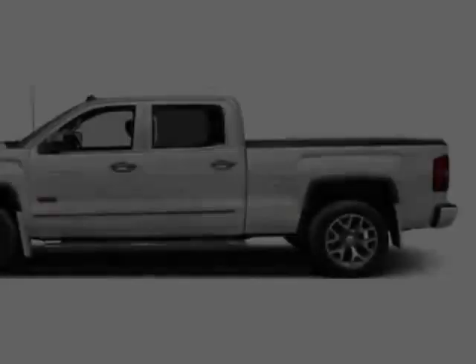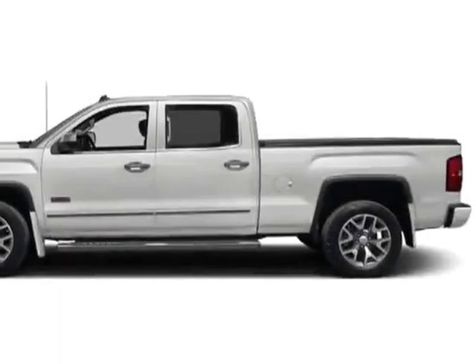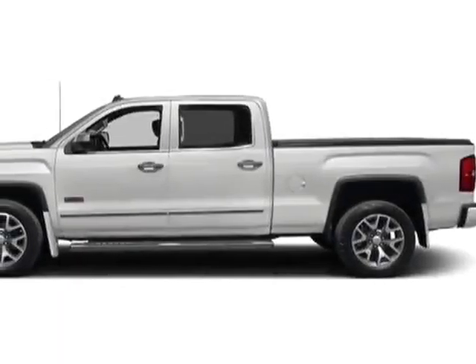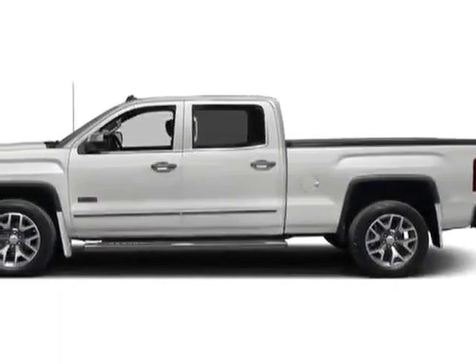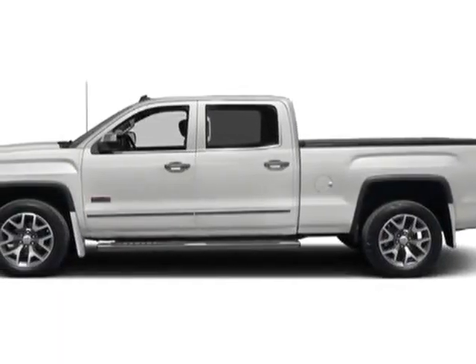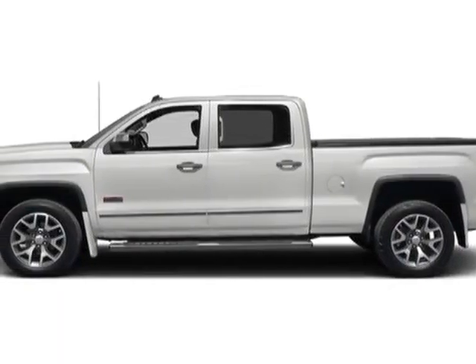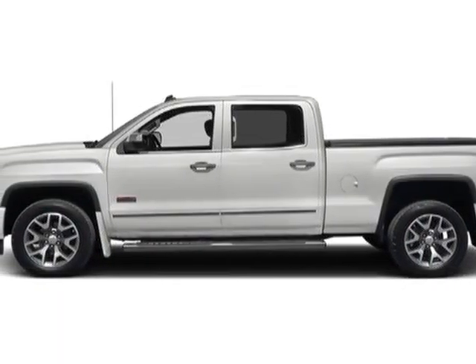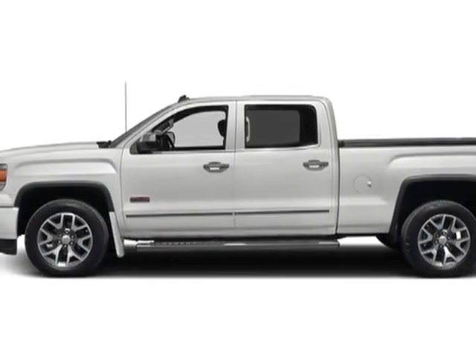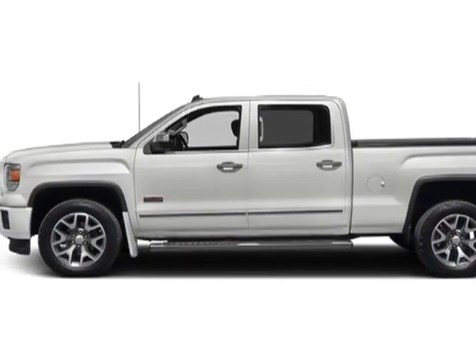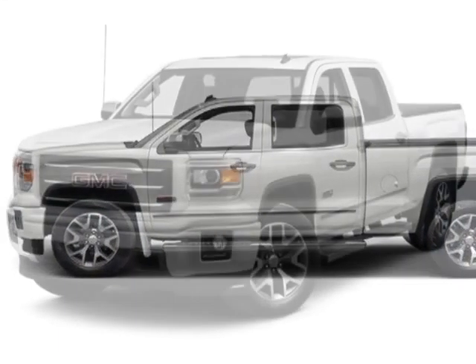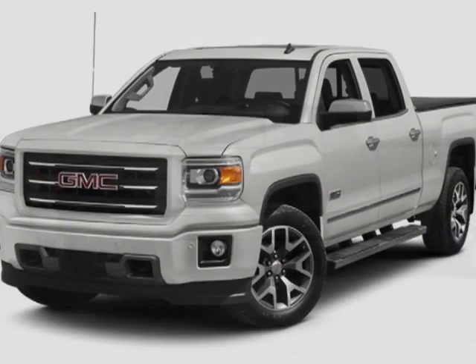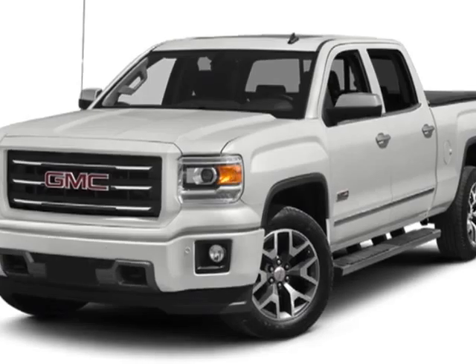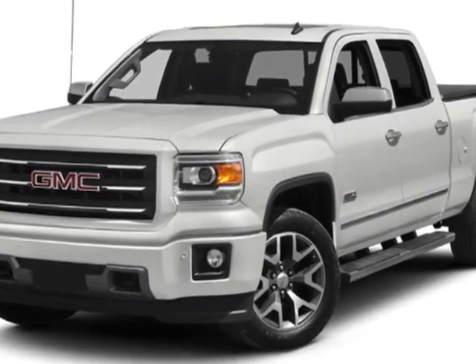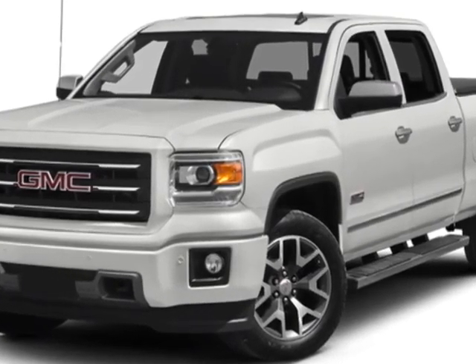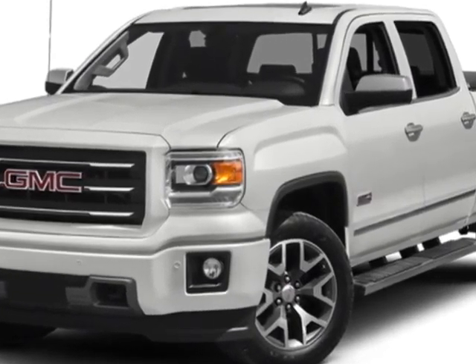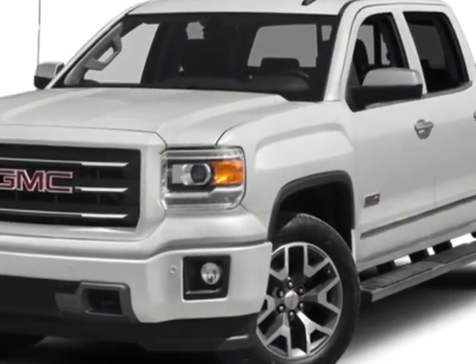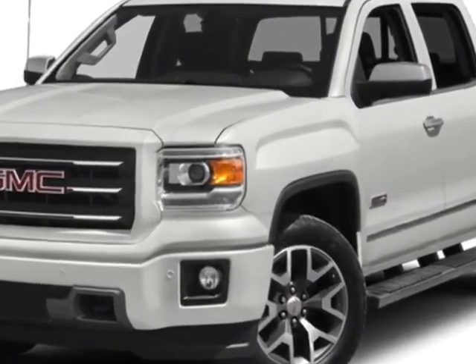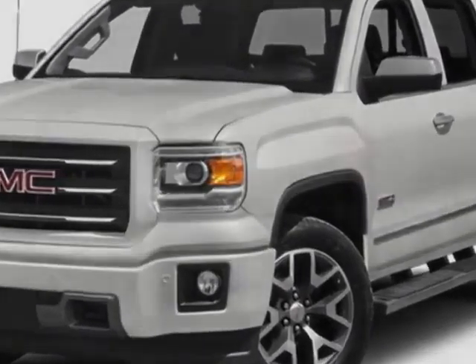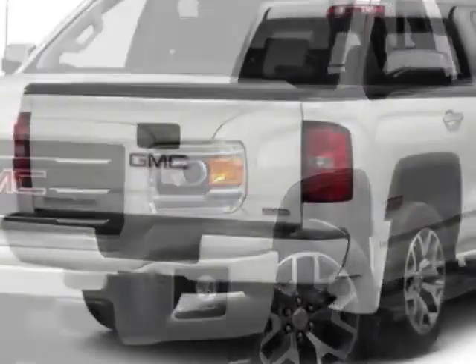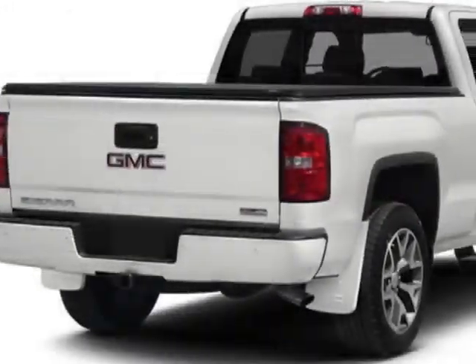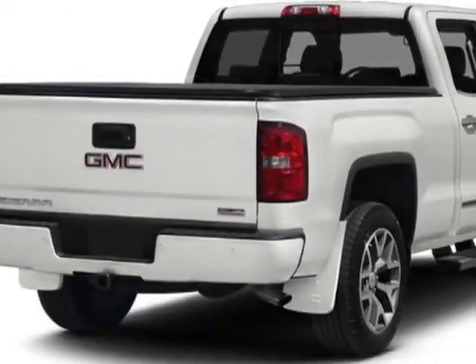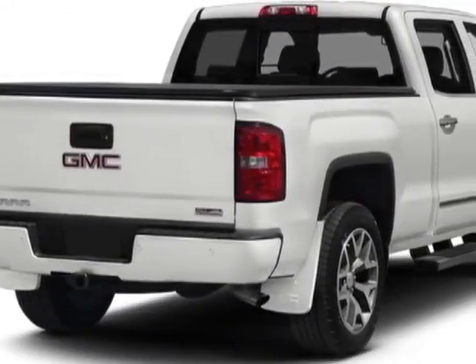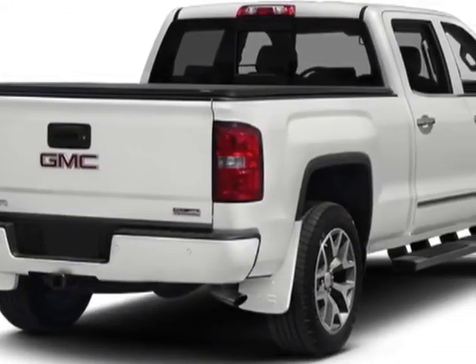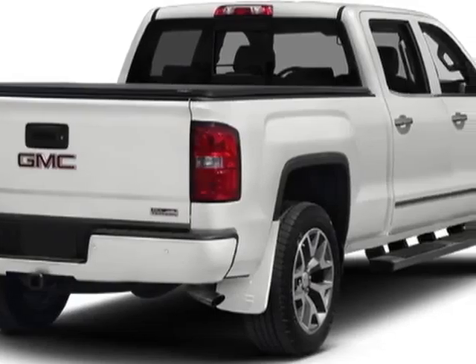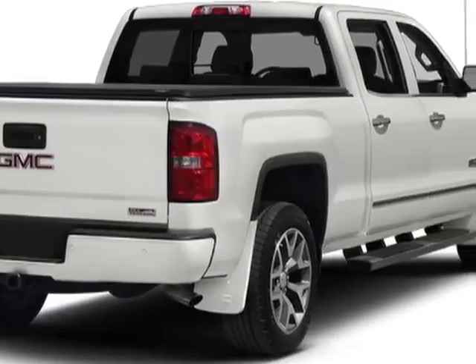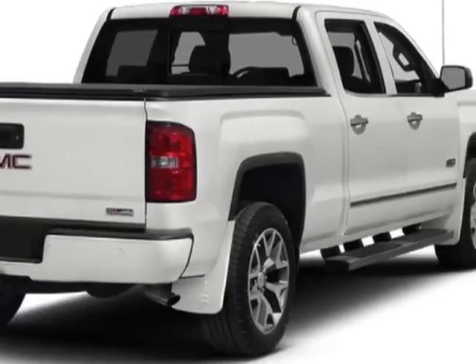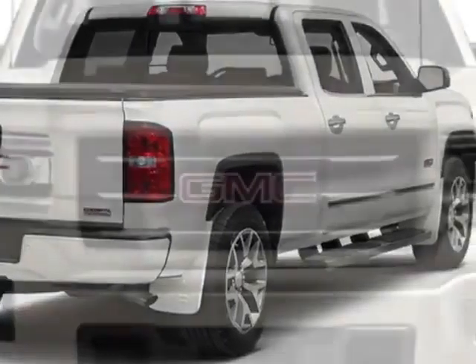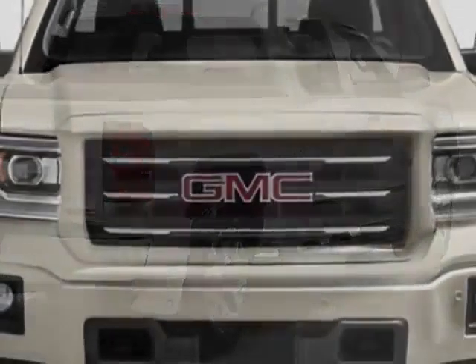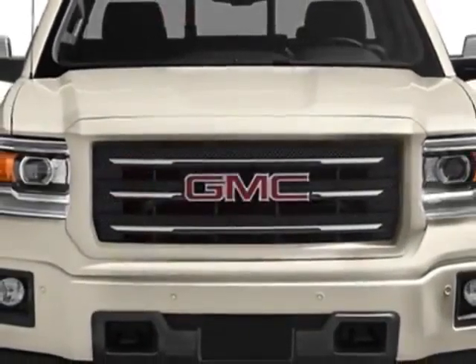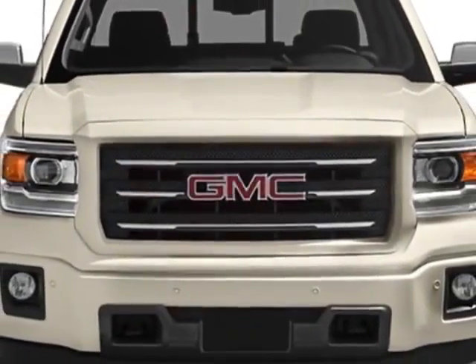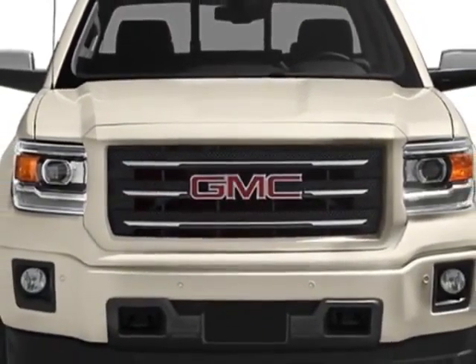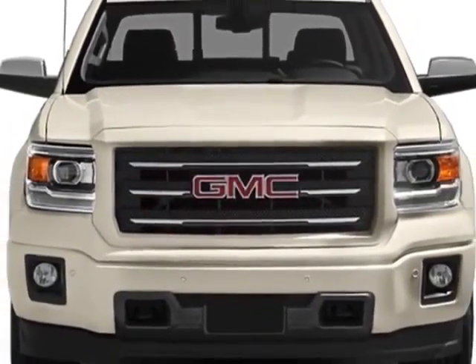Check out this new 2014 GMC Sierra 1500. For your protection, this vehicle has a full factory warranty. This vehicle gets an estimated 18 miles per gallon in the city and an estimated 24 on the highway.